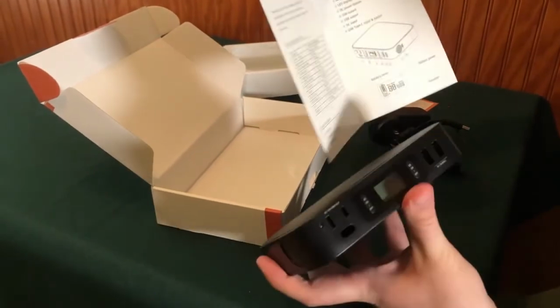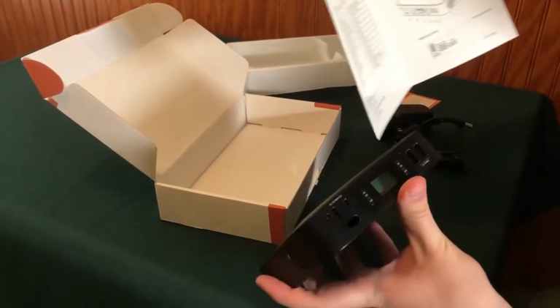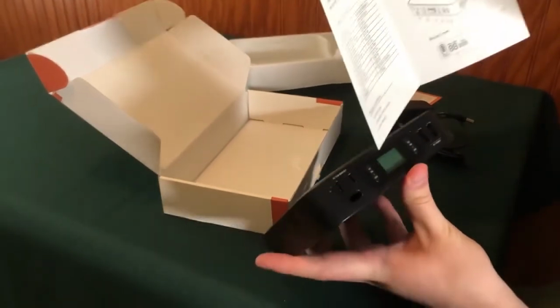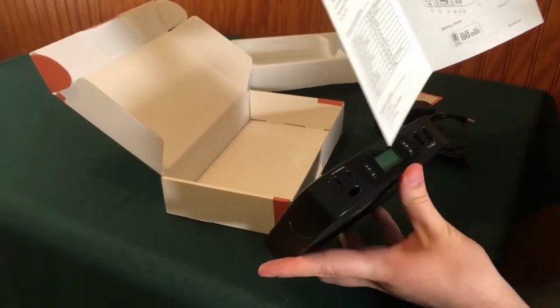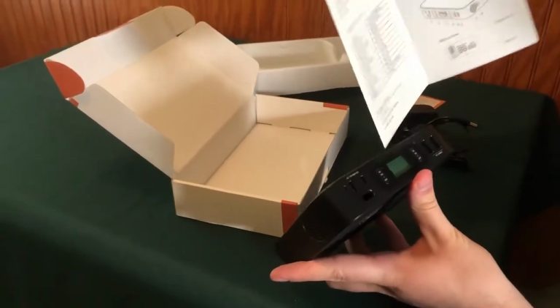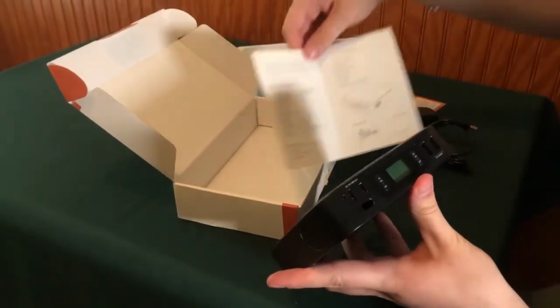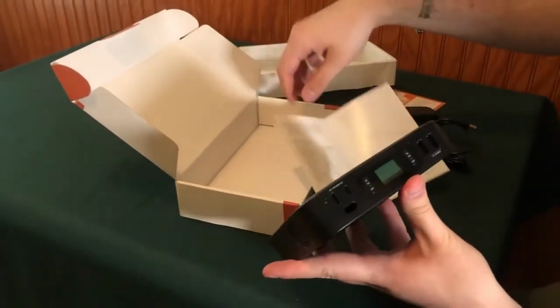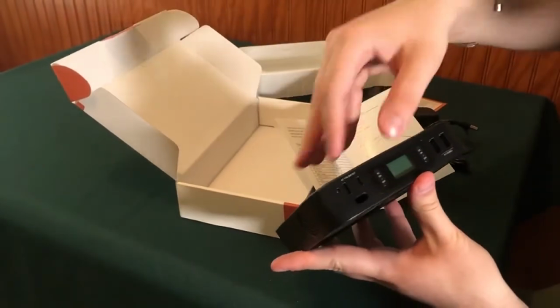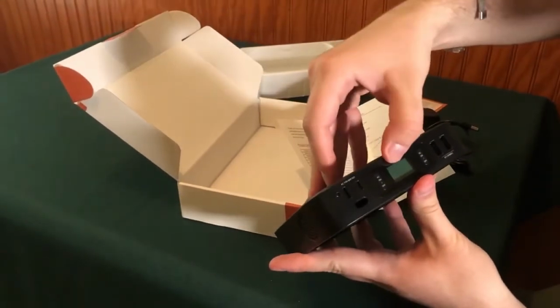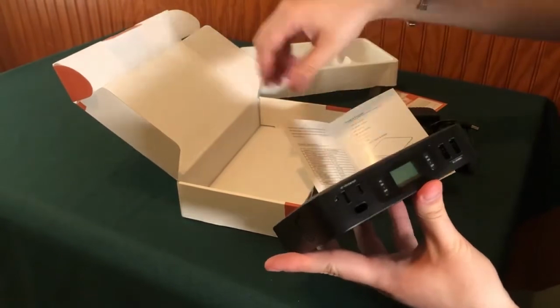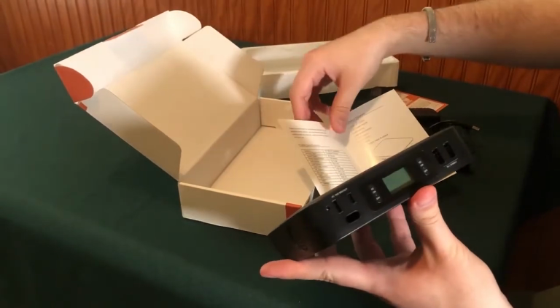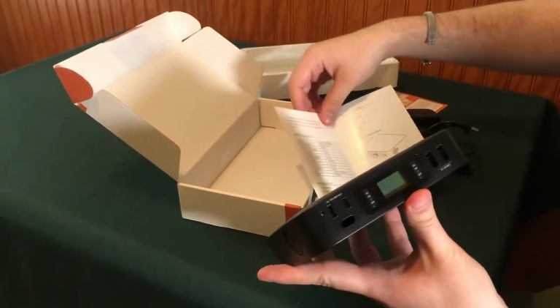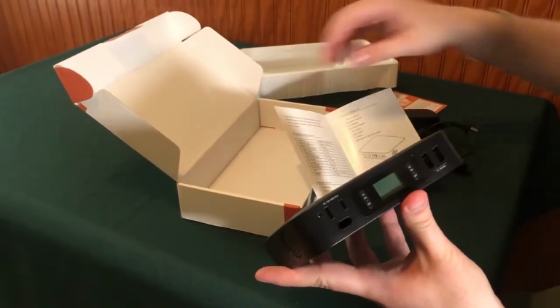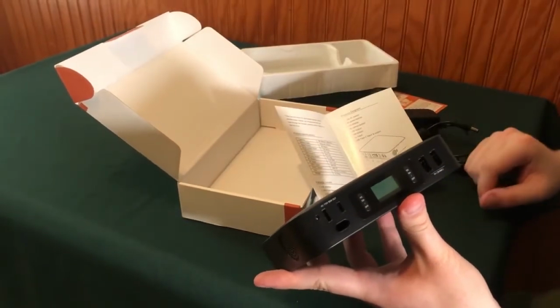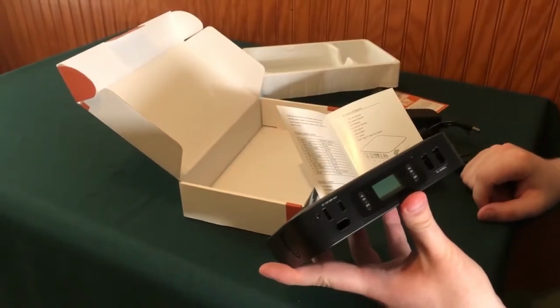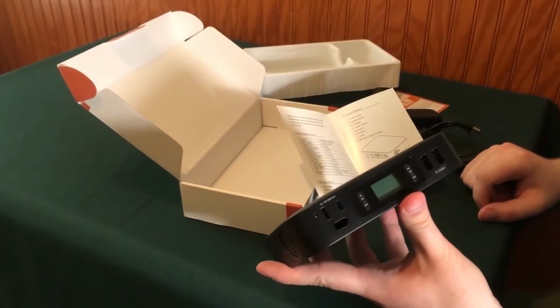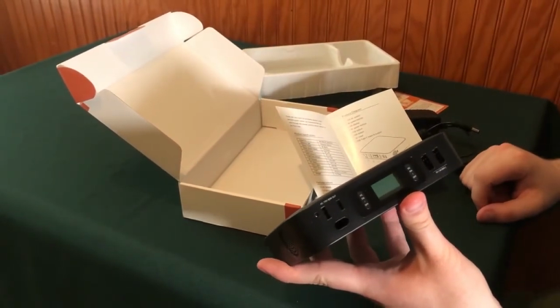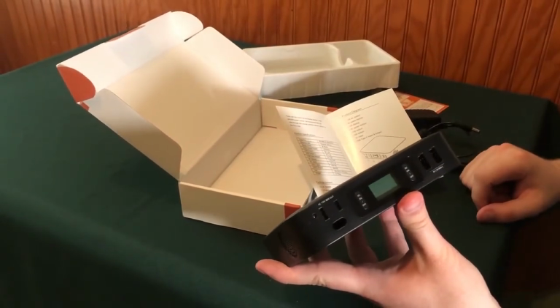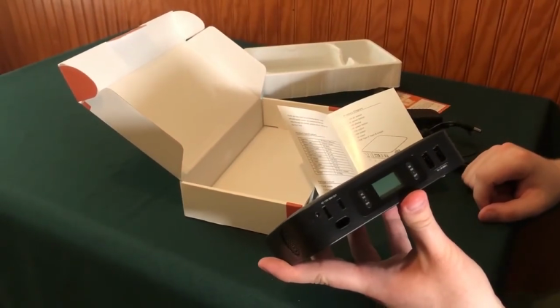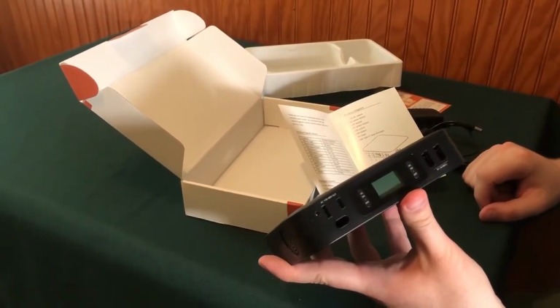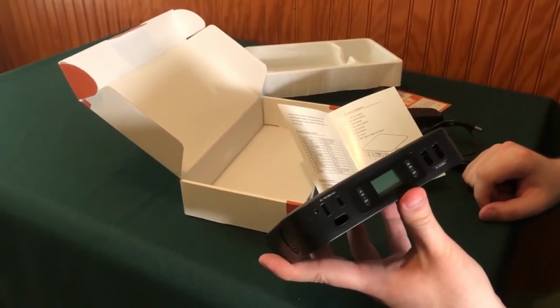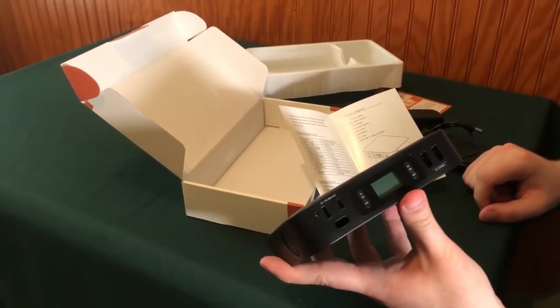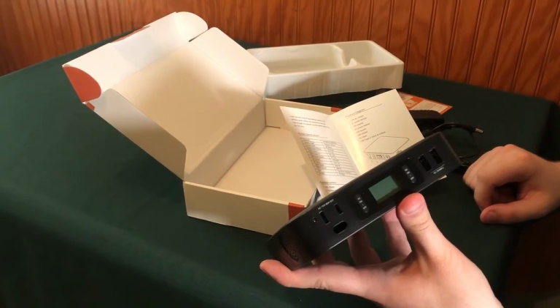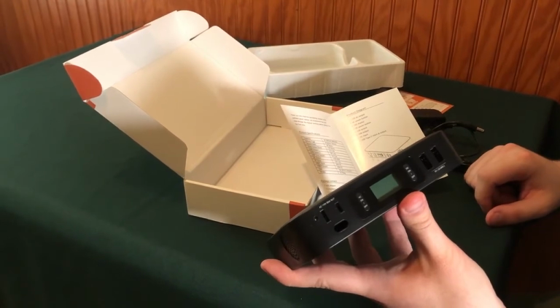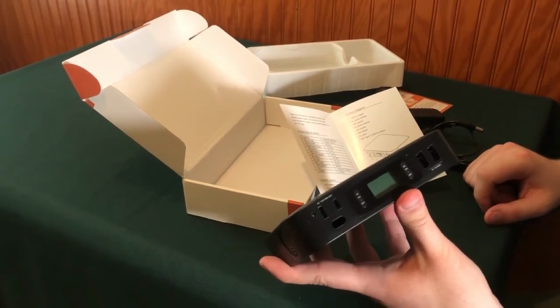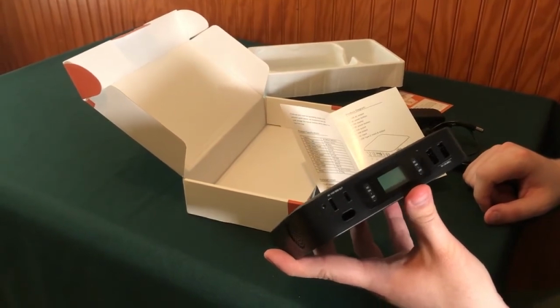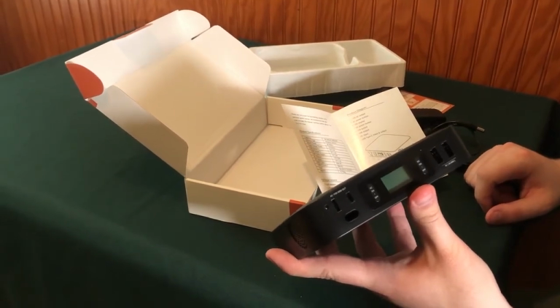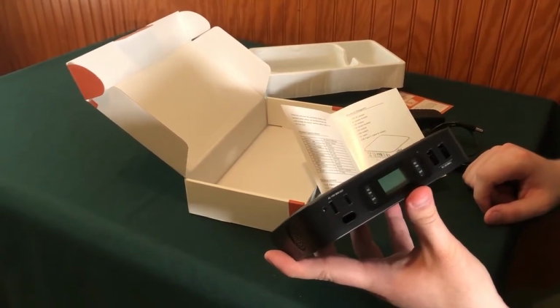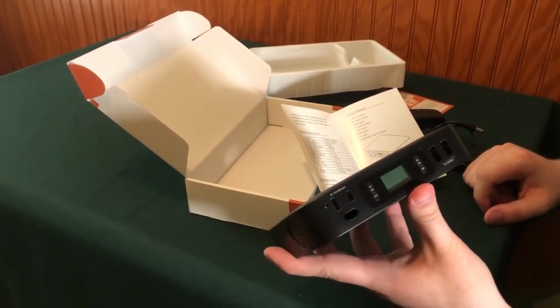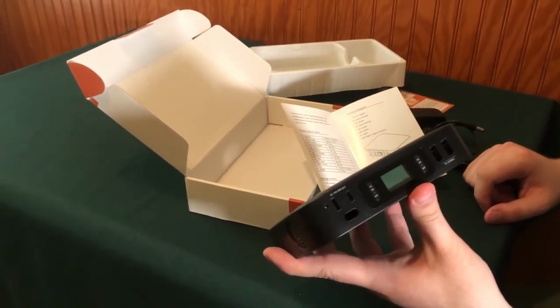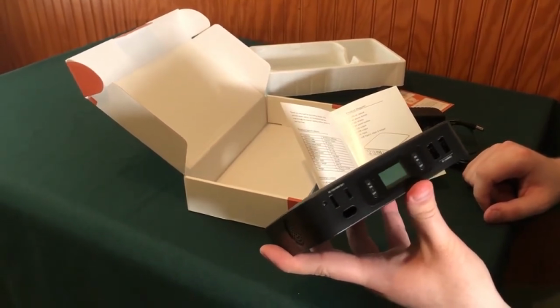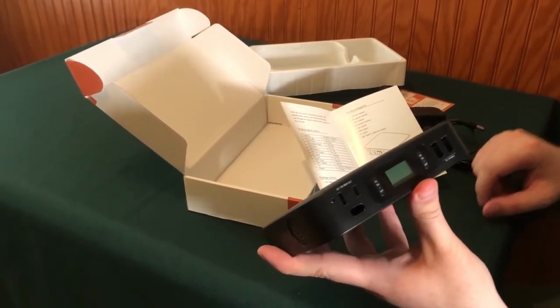And then this right here in the middle — that's a screen. And that should show your battery status, how much time you have left, and then also your output power.